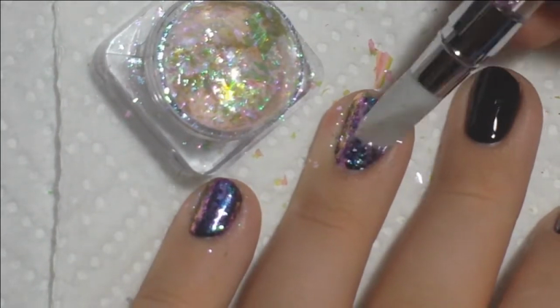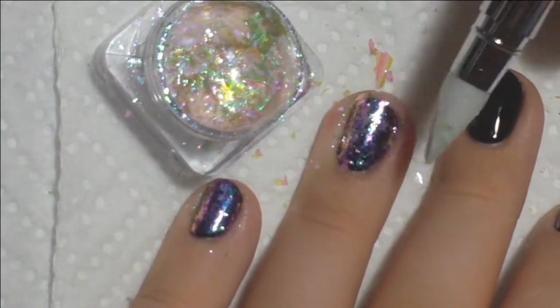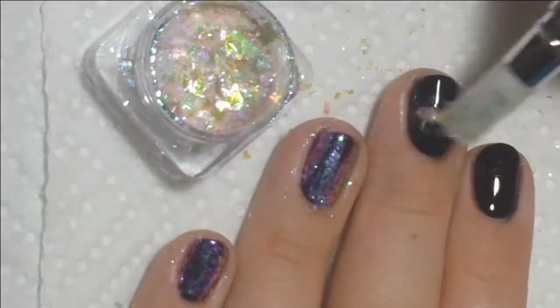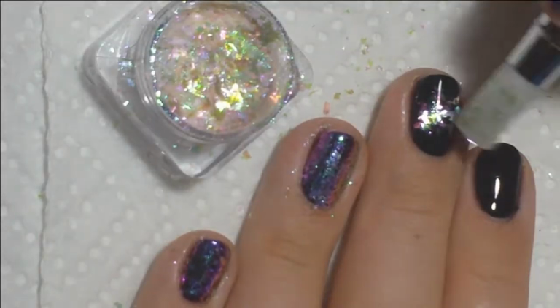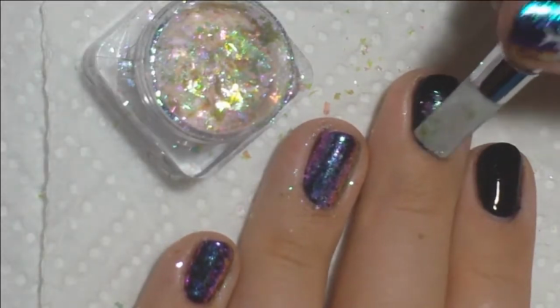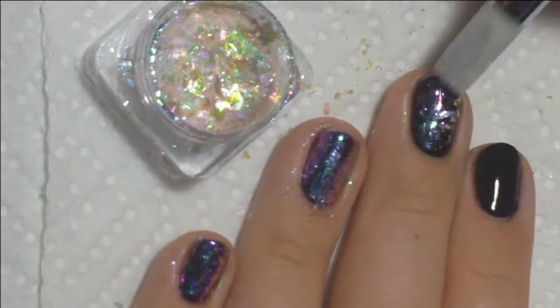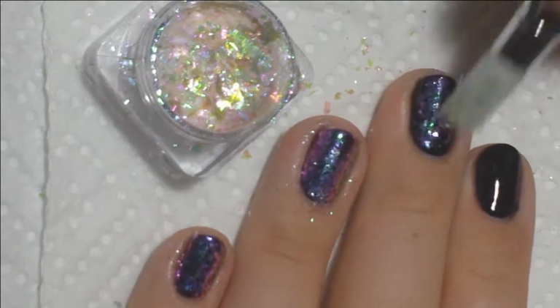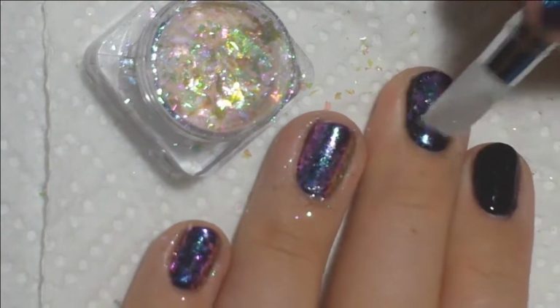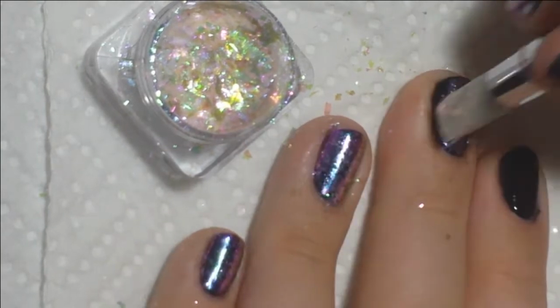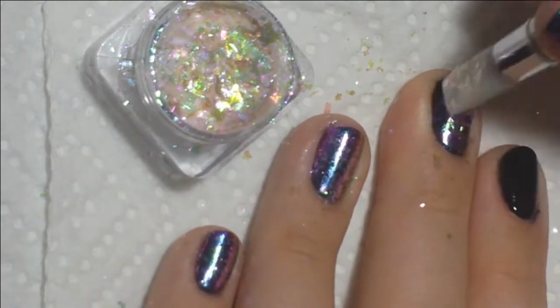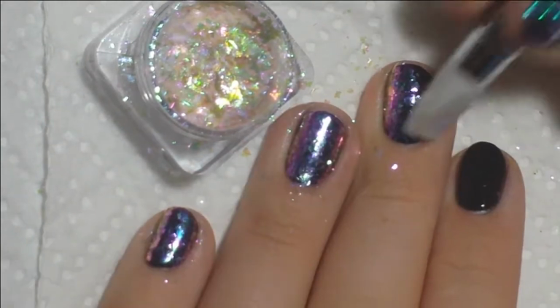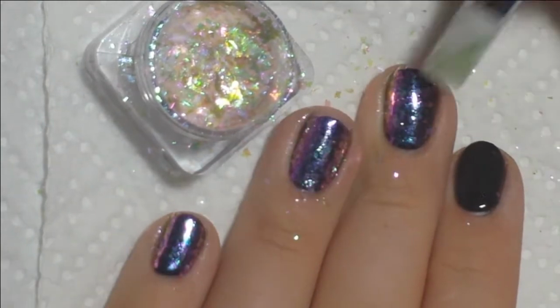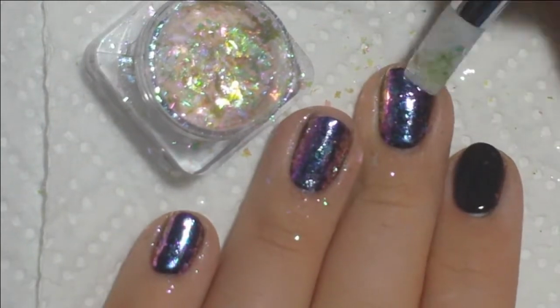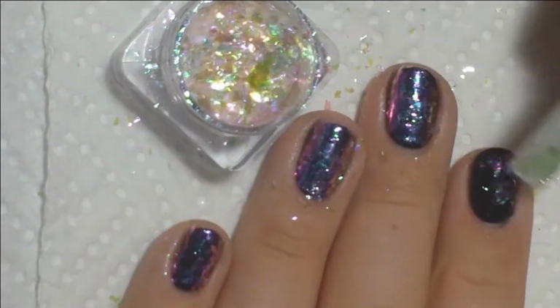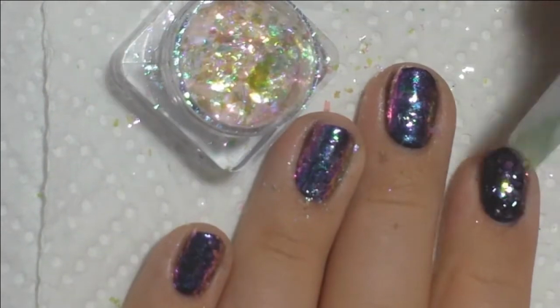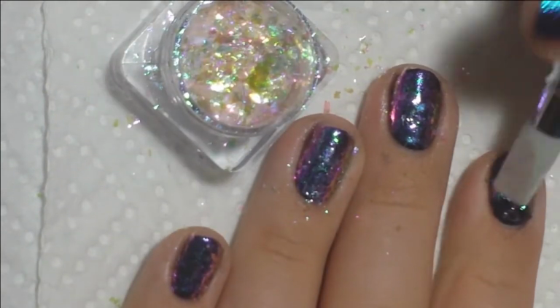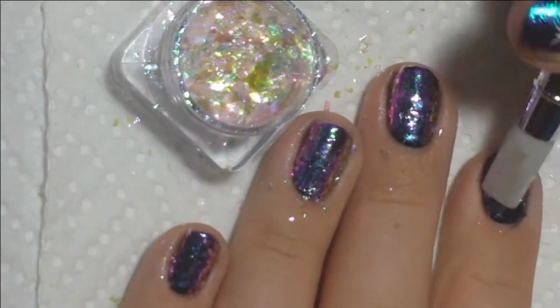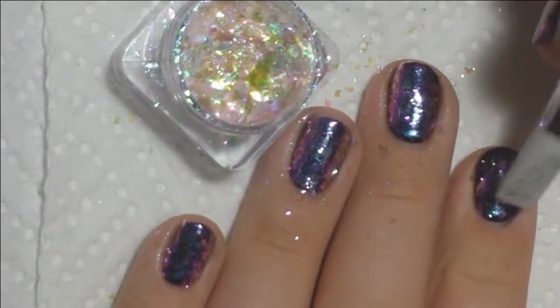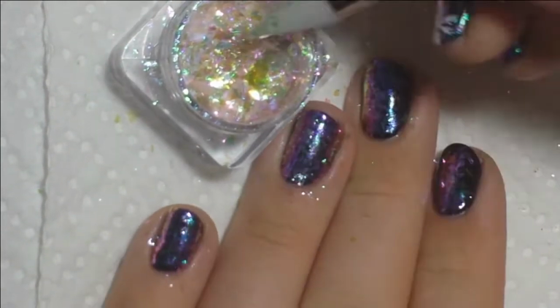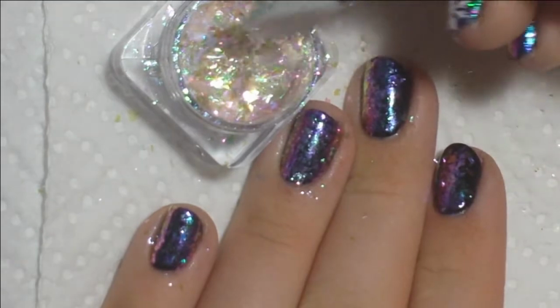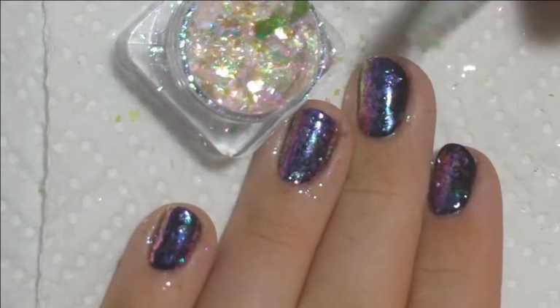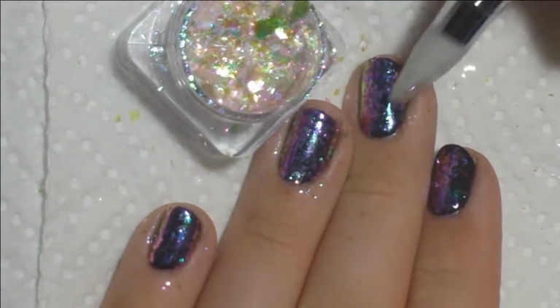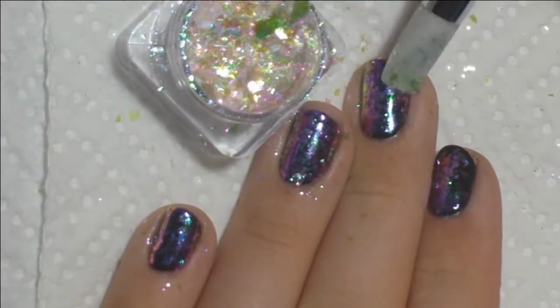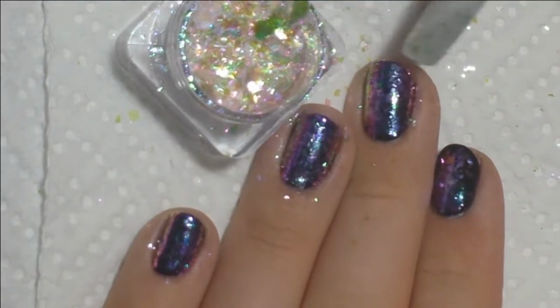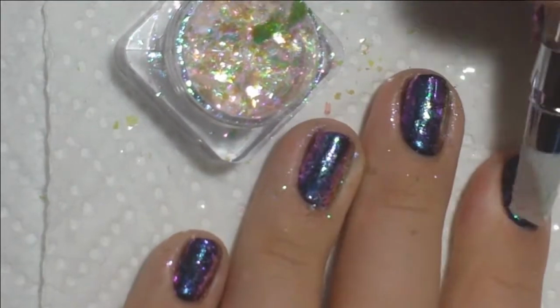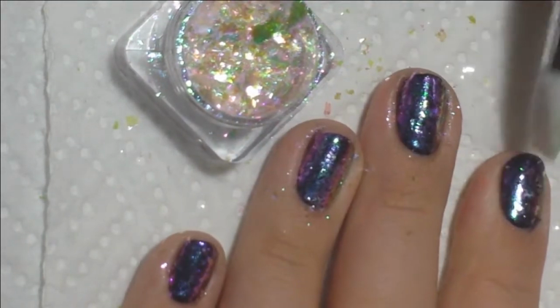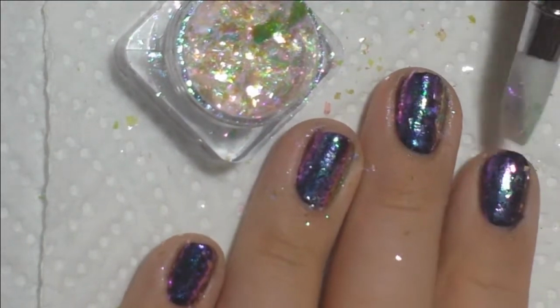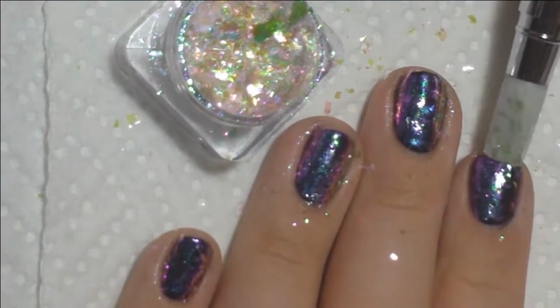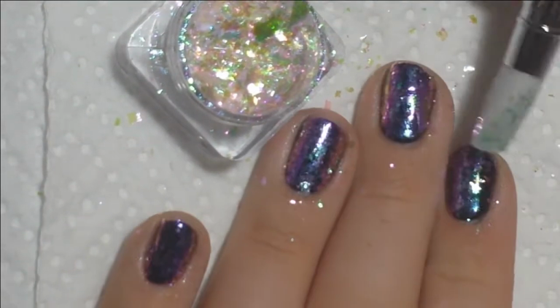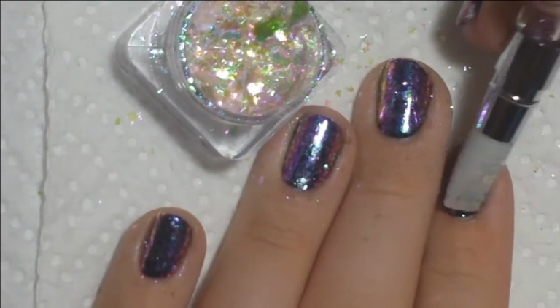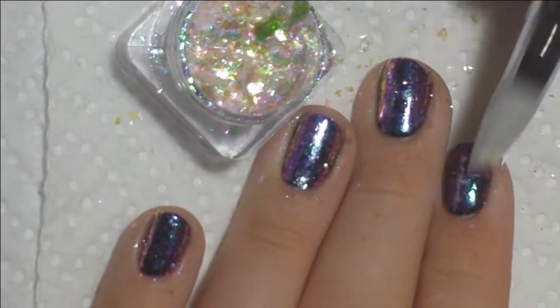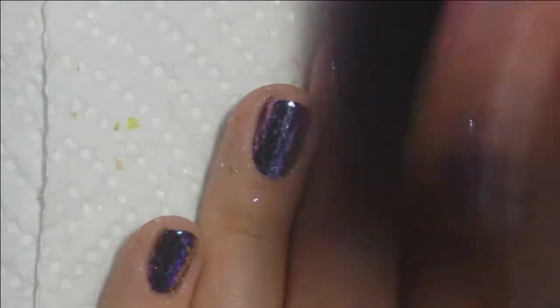And you can see they can be applied fairly quickly. They just kind of flatten out into layers of gel, just kind of like fish food style nail art — I don't really know, guys — but you can see how they're applied here.